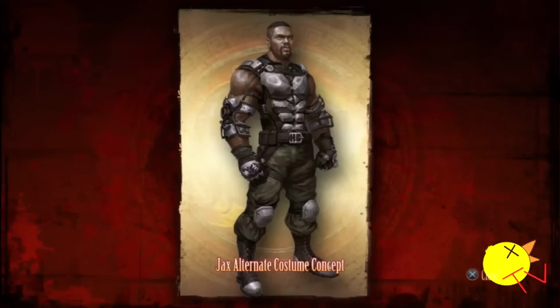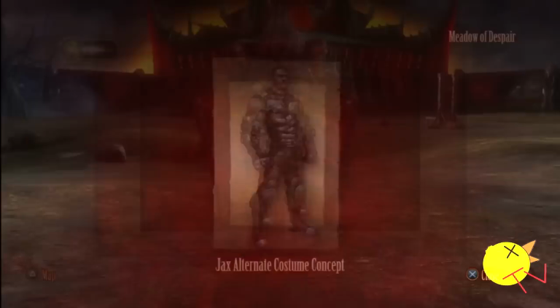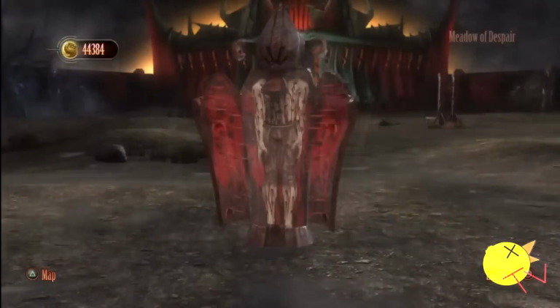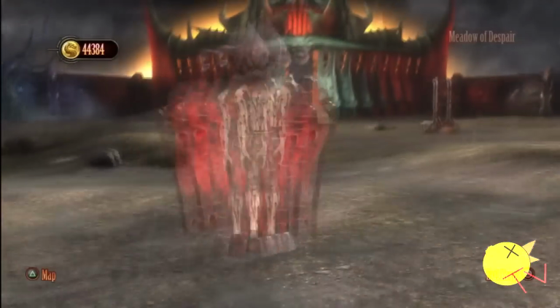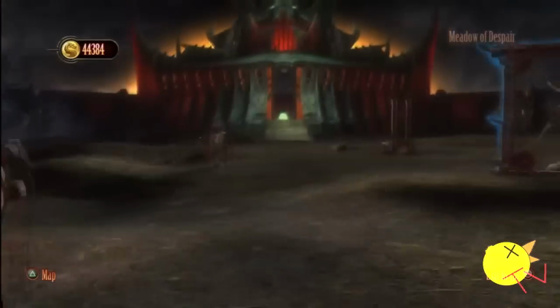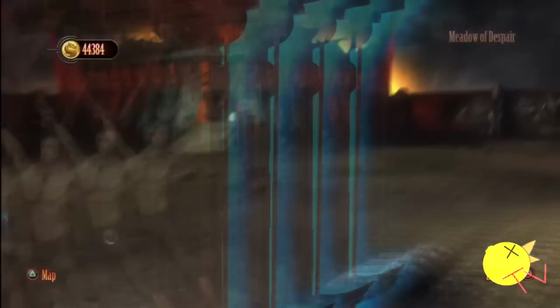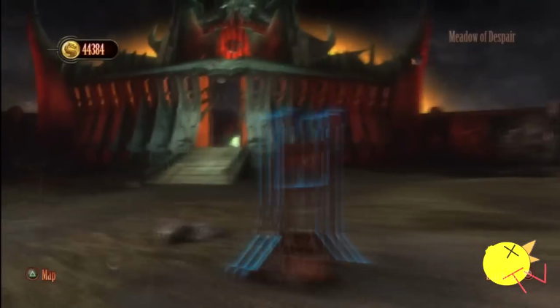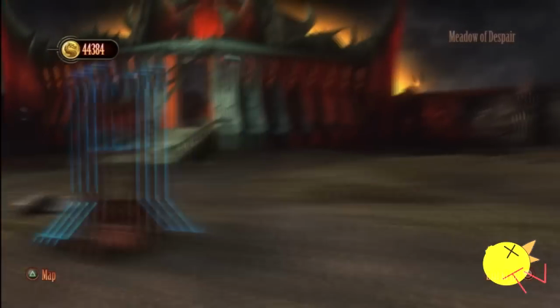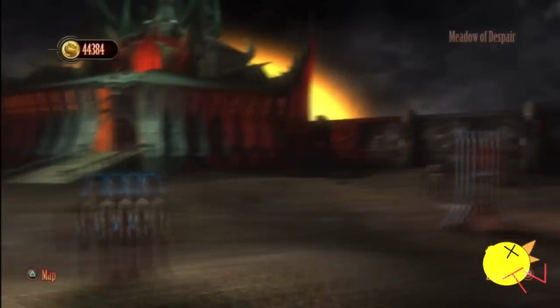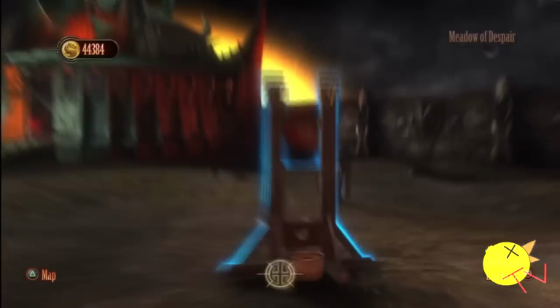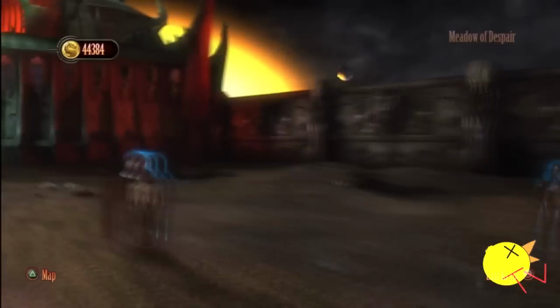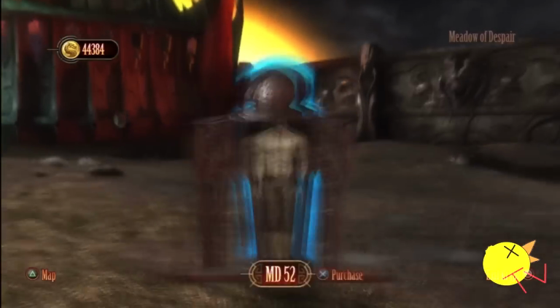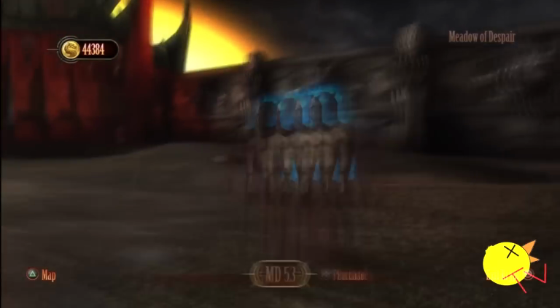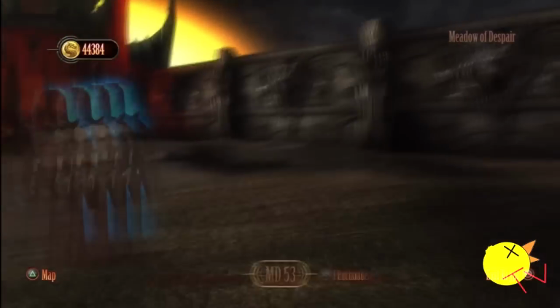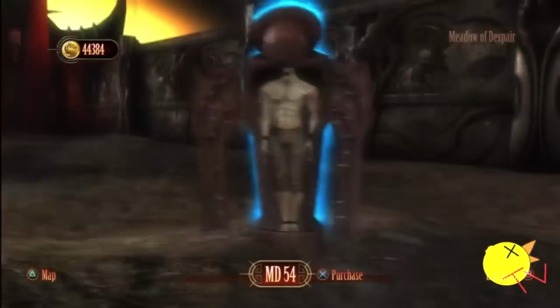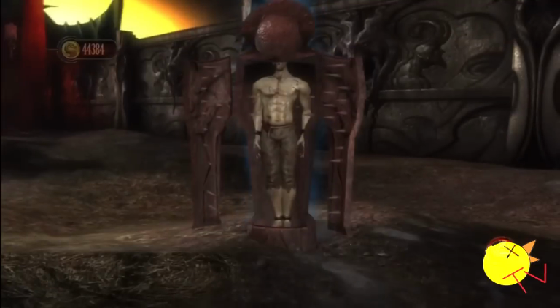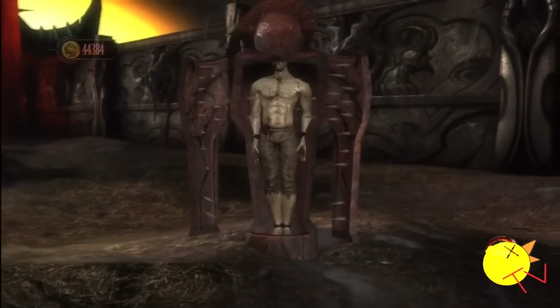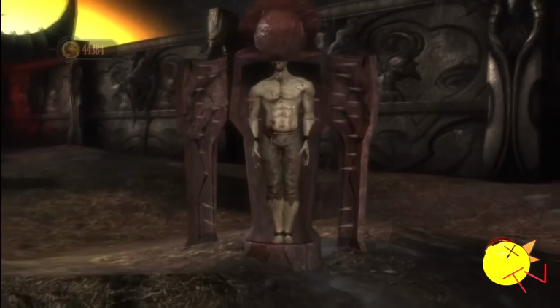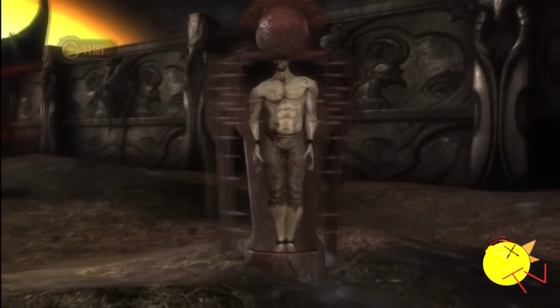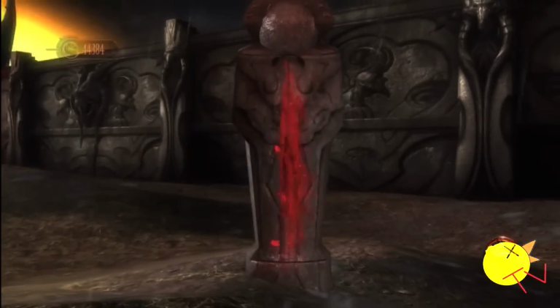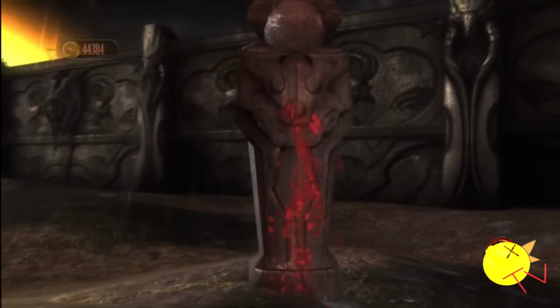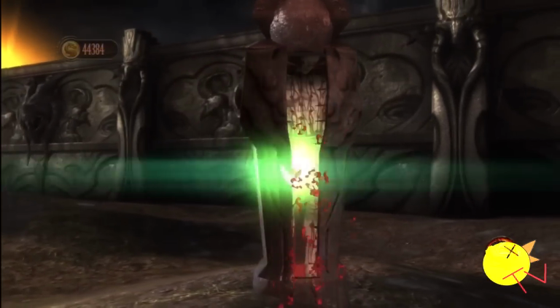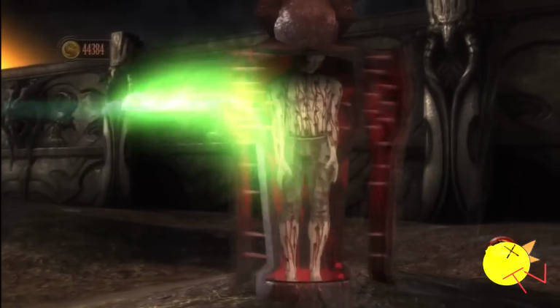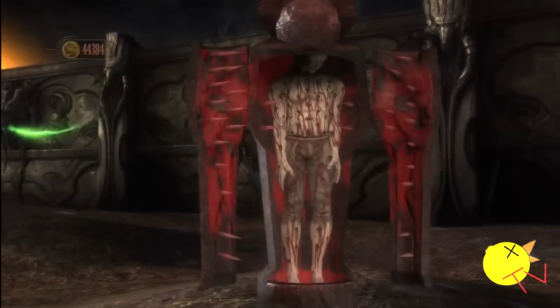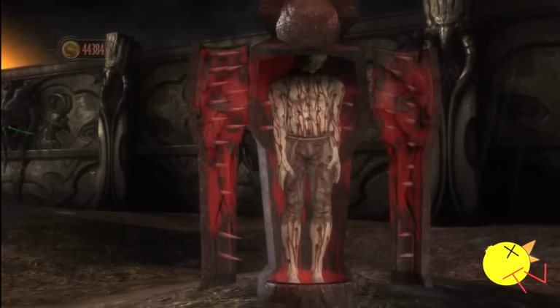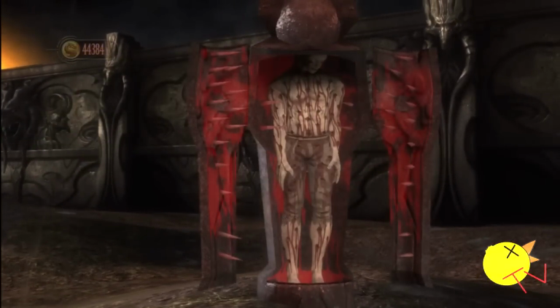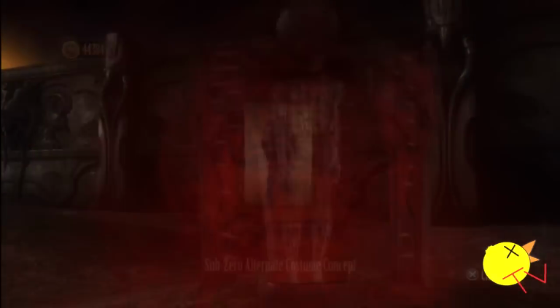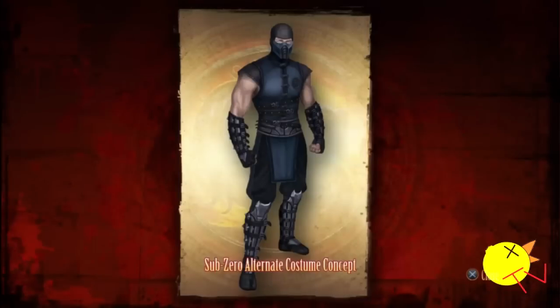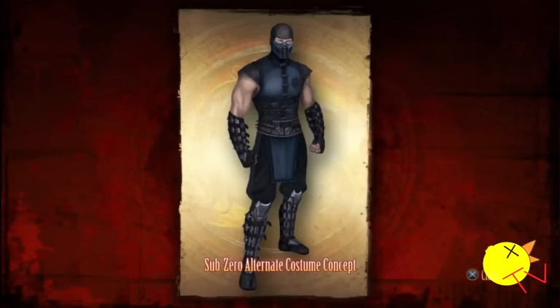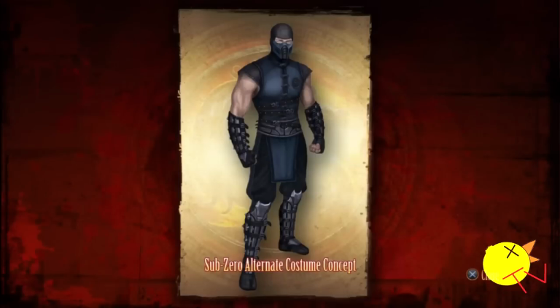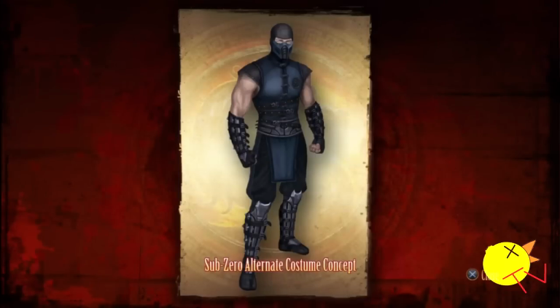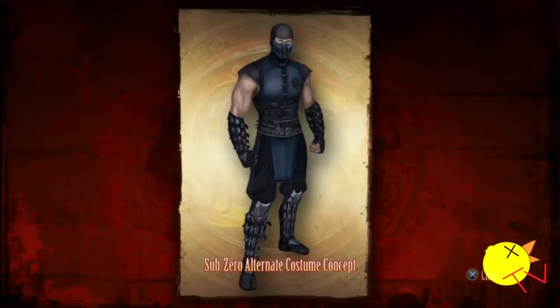He has his arms right there, so... Now we're getting number 54, Sub-Zero's alternate costume. I think this costume is pretty good — it looks almost the same to me, just darker.